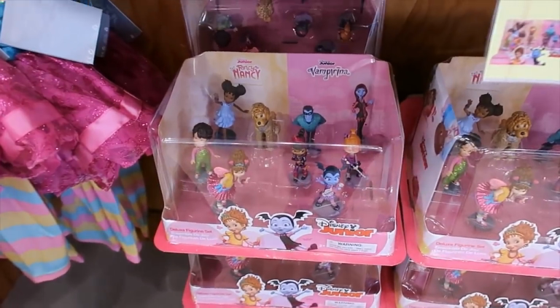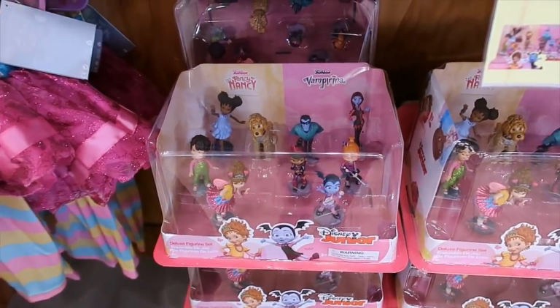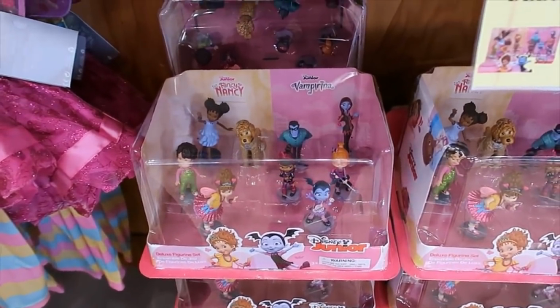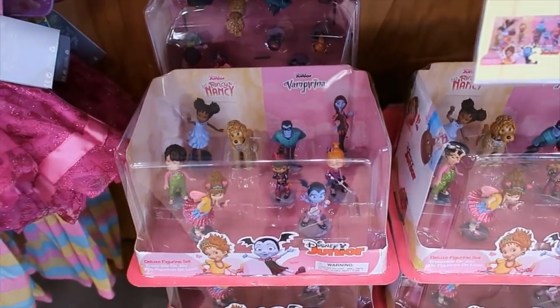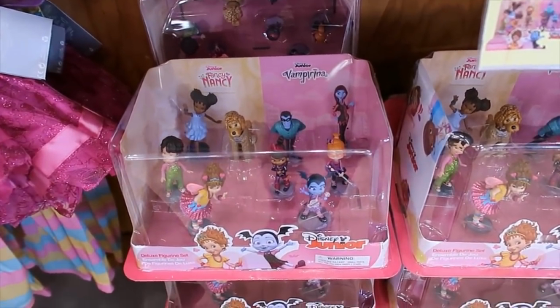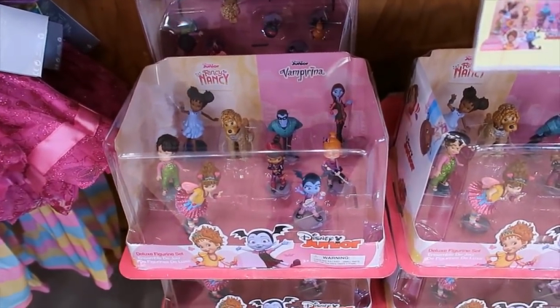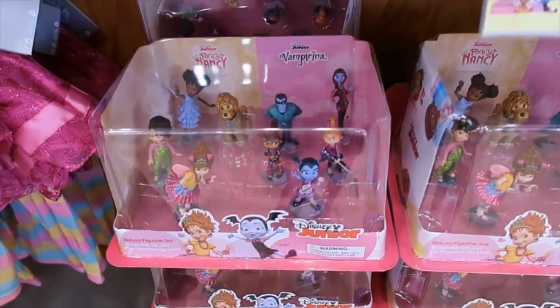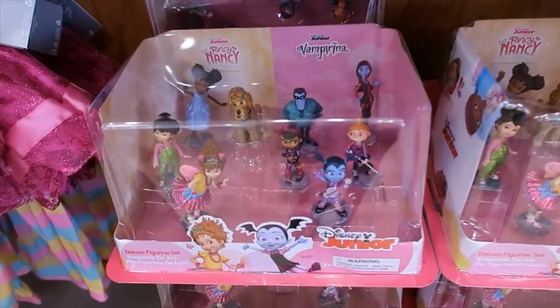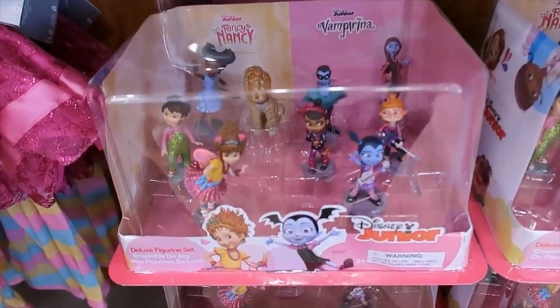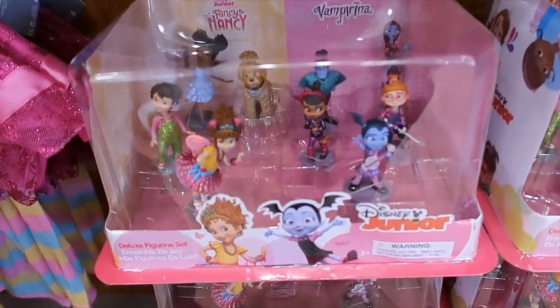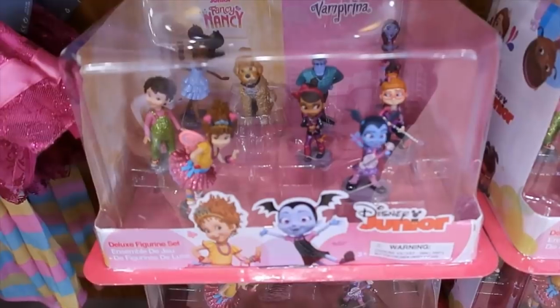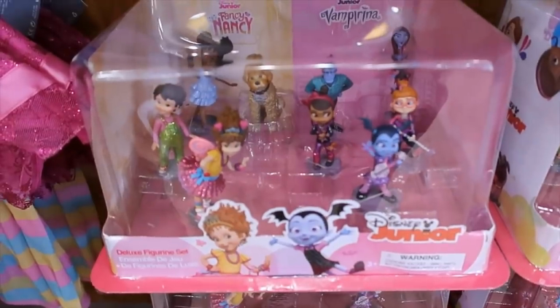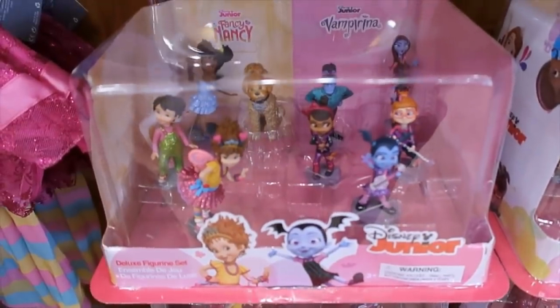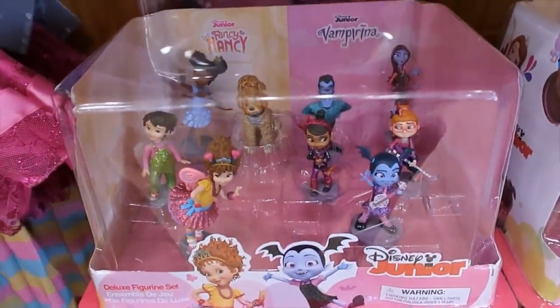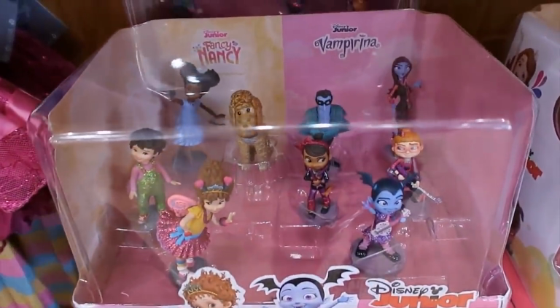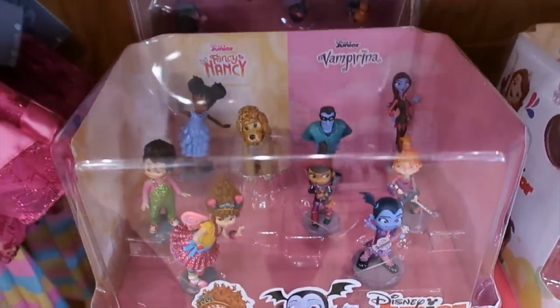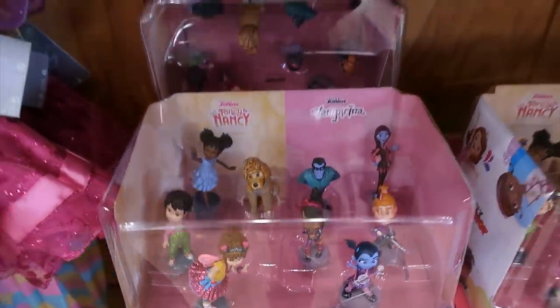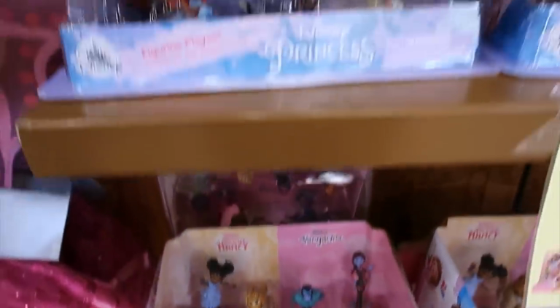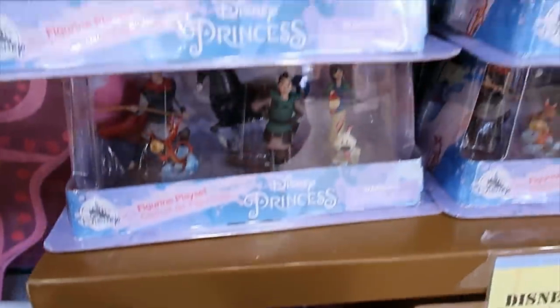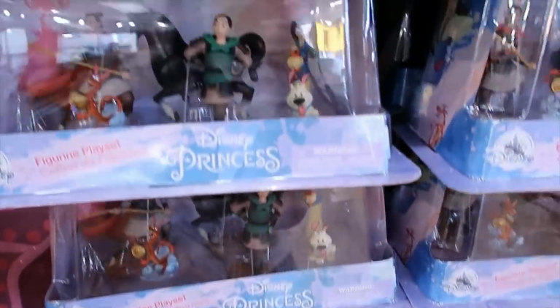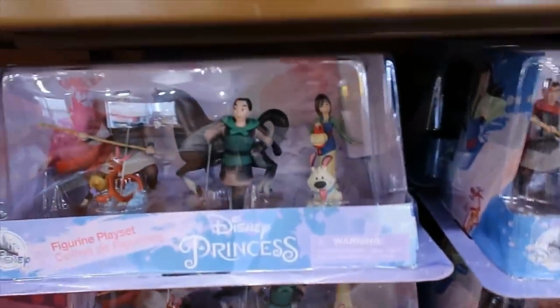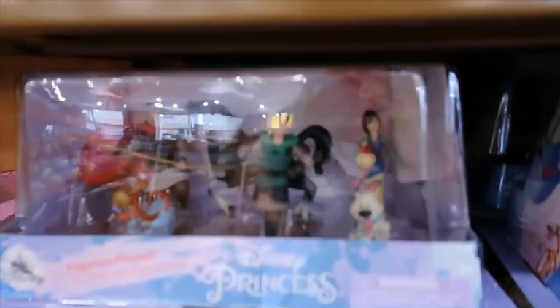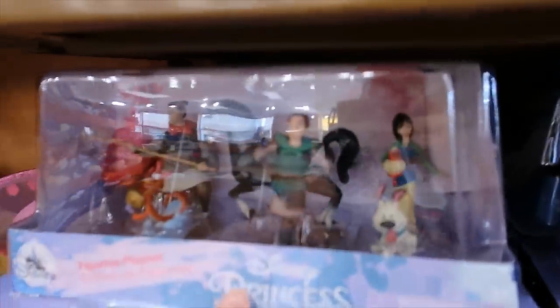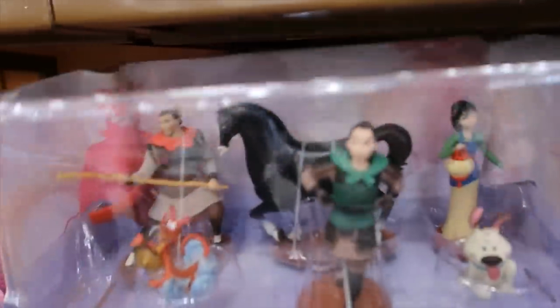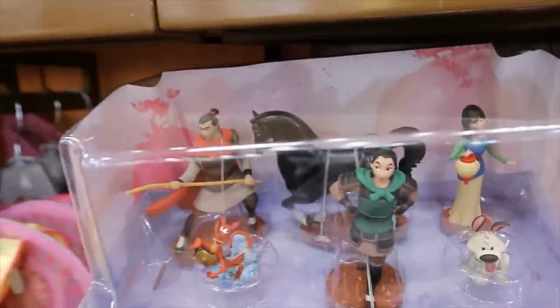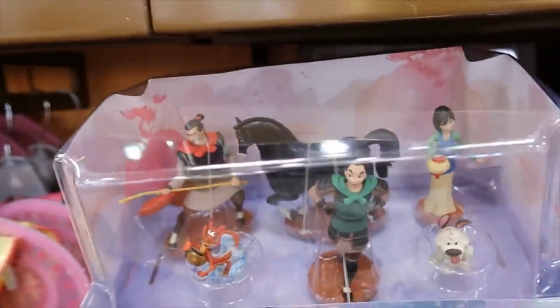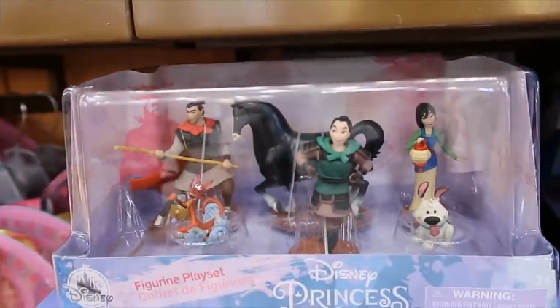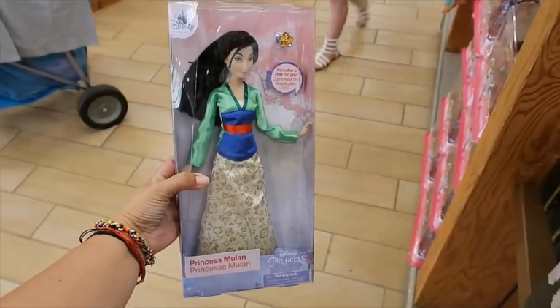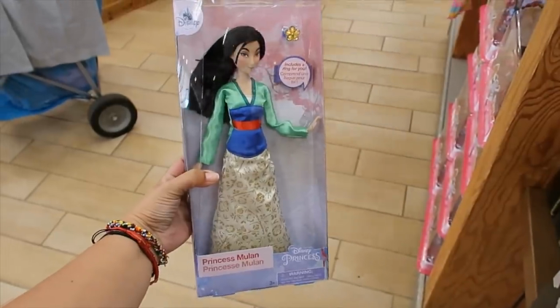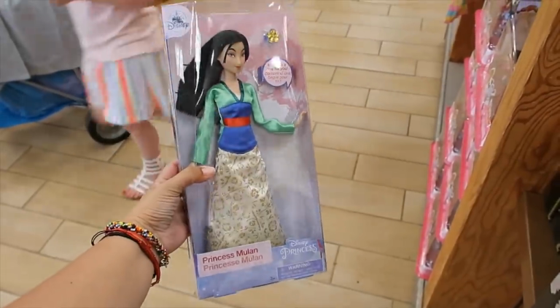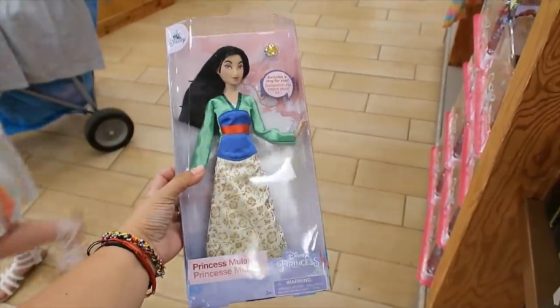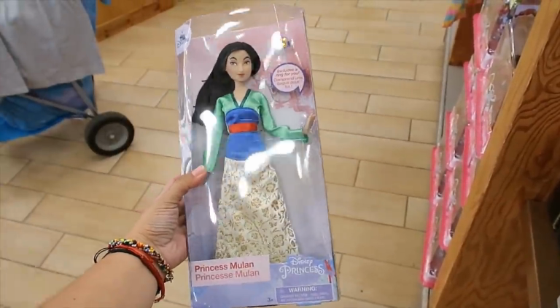More figurine sets. This one is $12.99 and it has a bunch of different characters from Disney Junior. And then we also have Mulan — this Mulan doll is only $7.99.